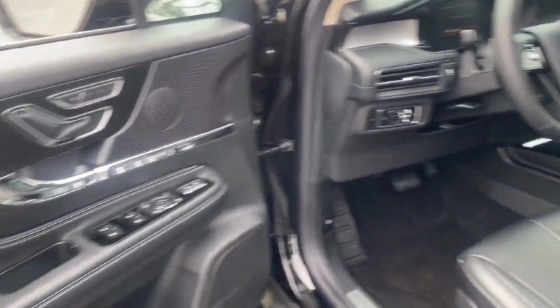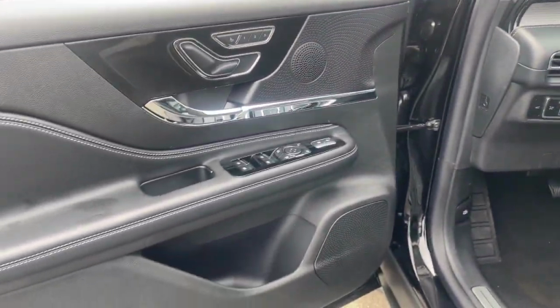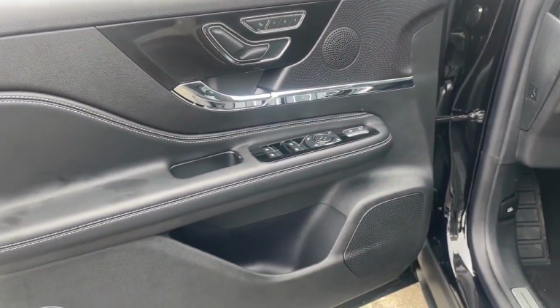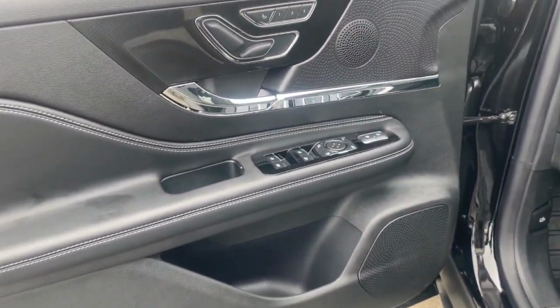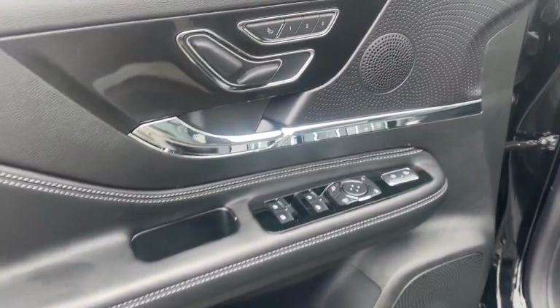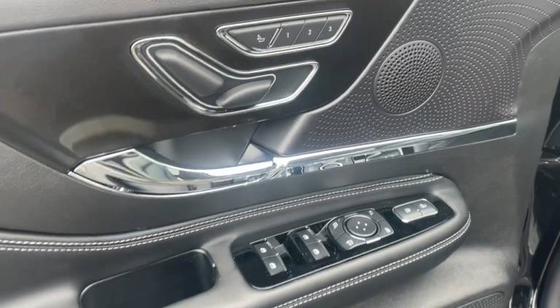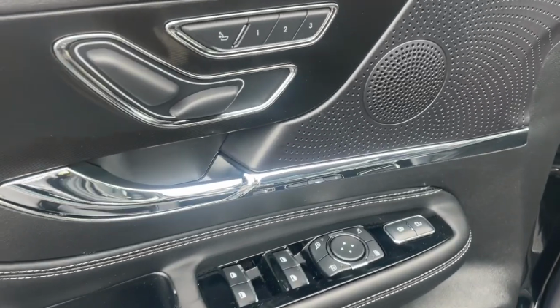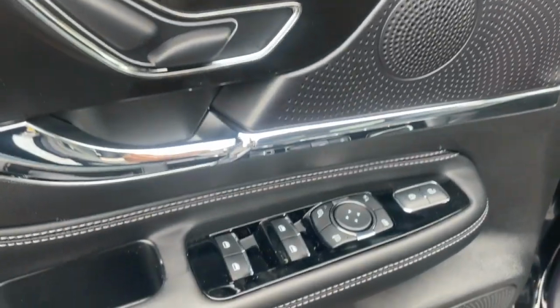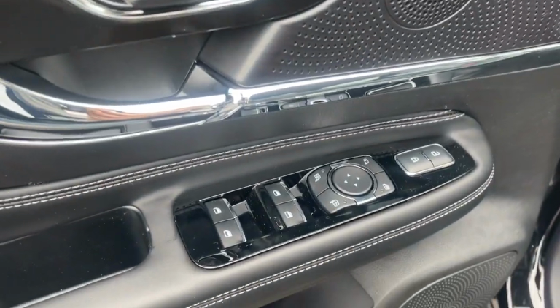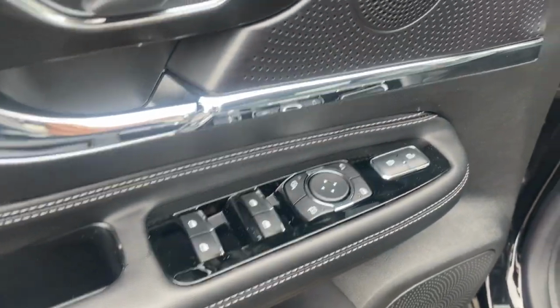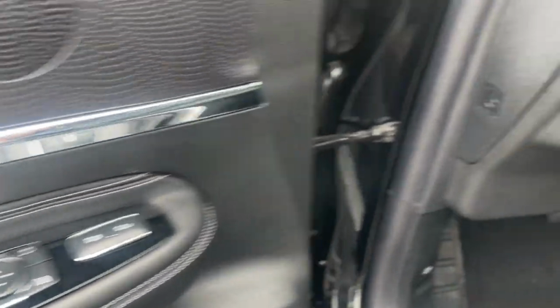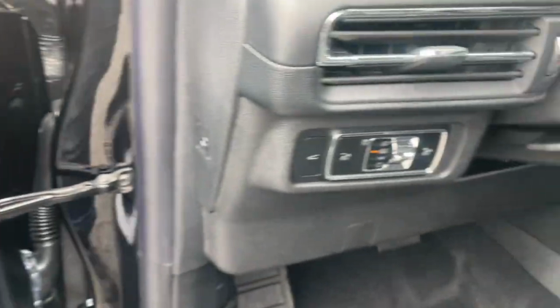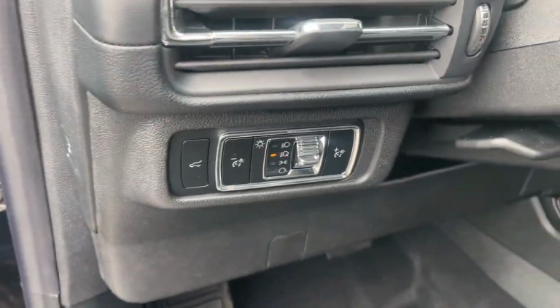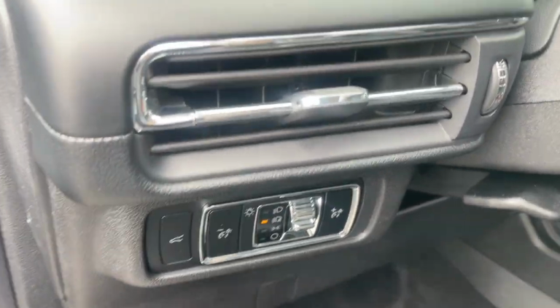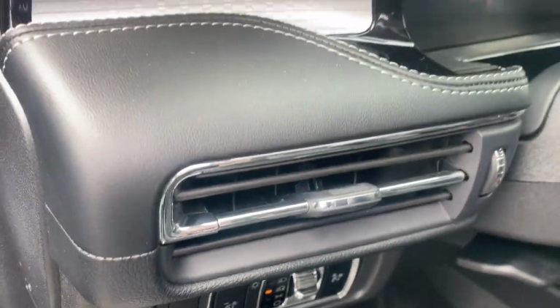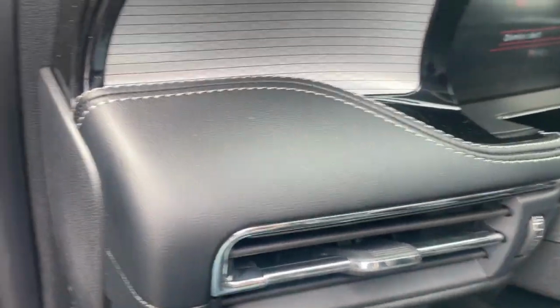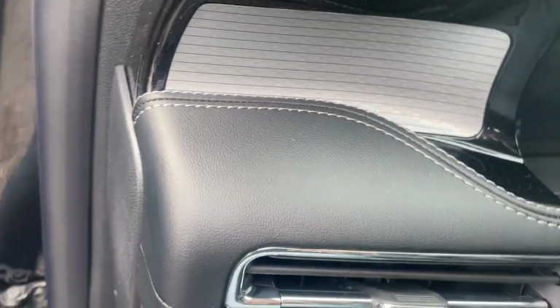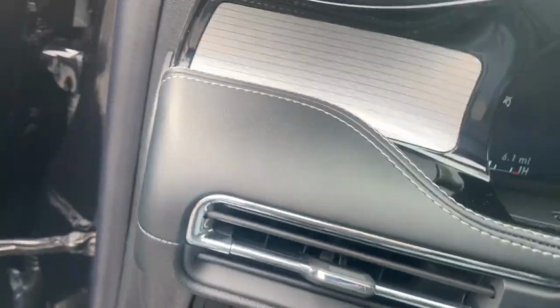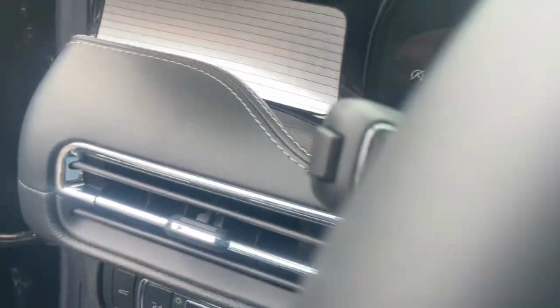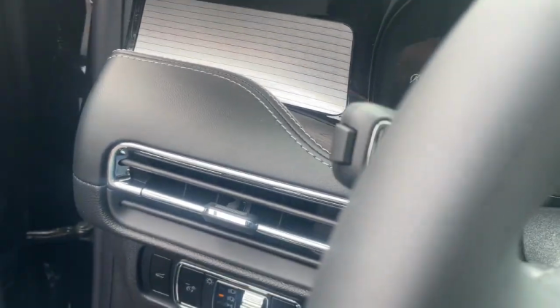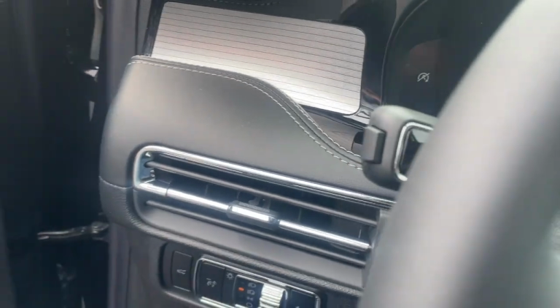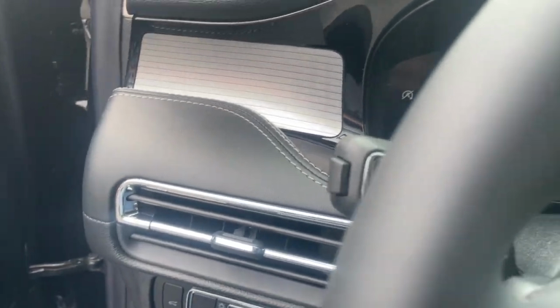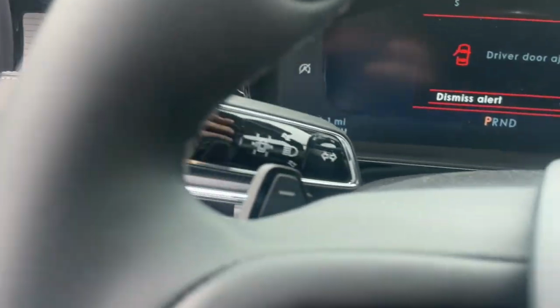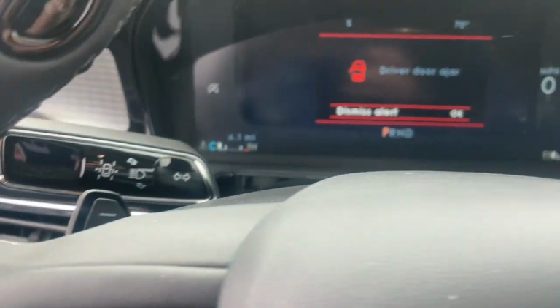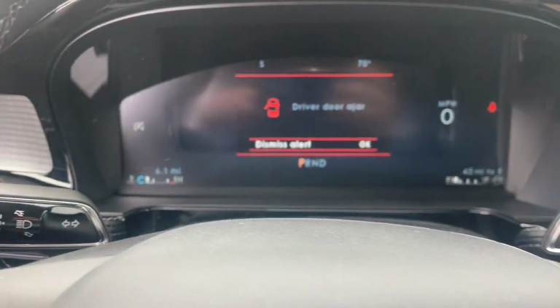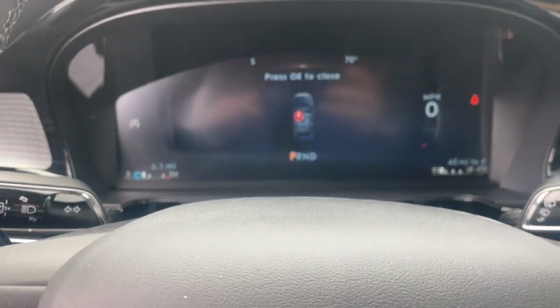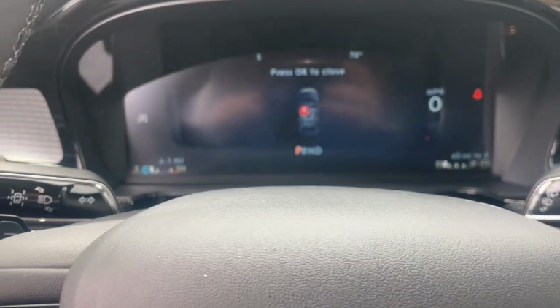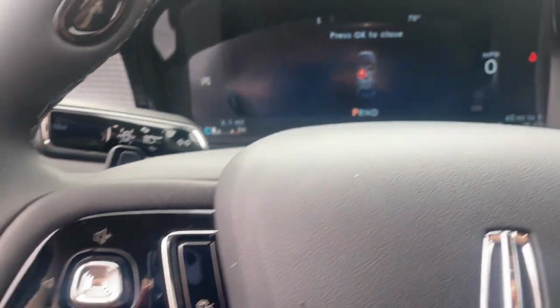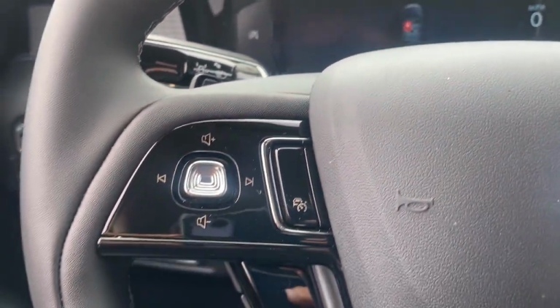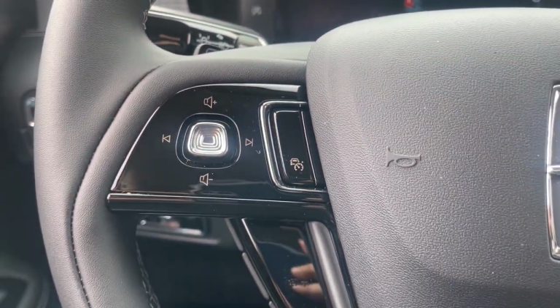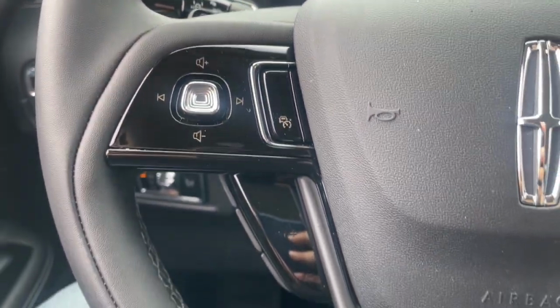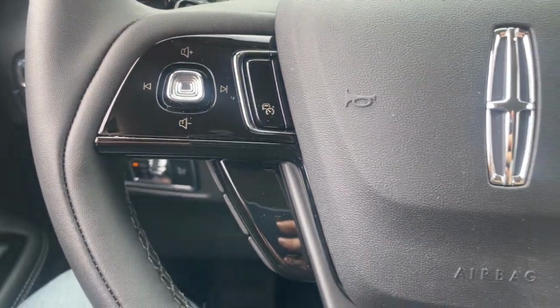The following are some of this vehicle's highlighted options: Apple CarPlay and/or Android Auto, navigation system, keyless entry, lane-keeping assist, satellite radio.